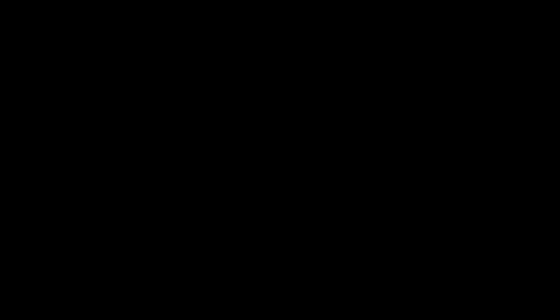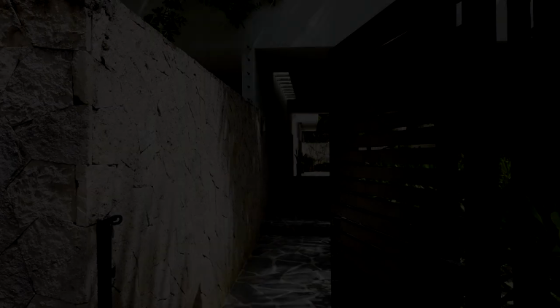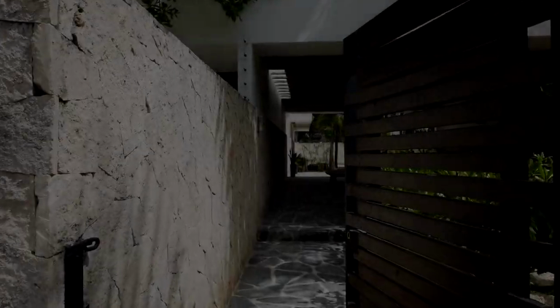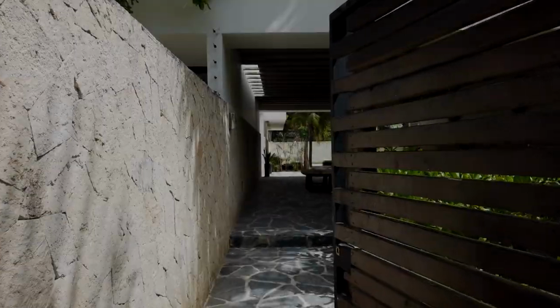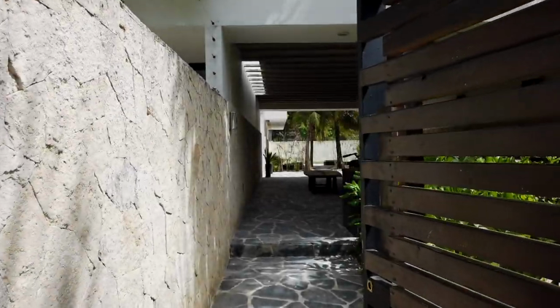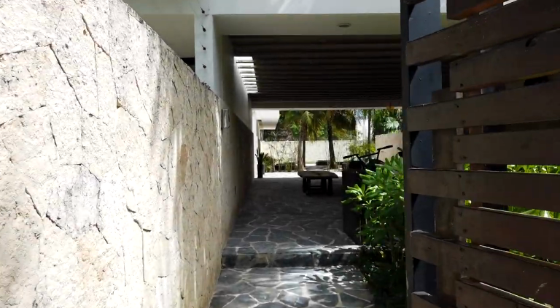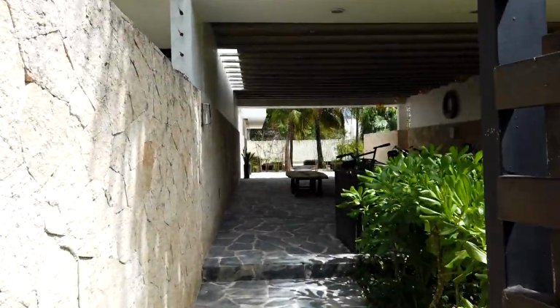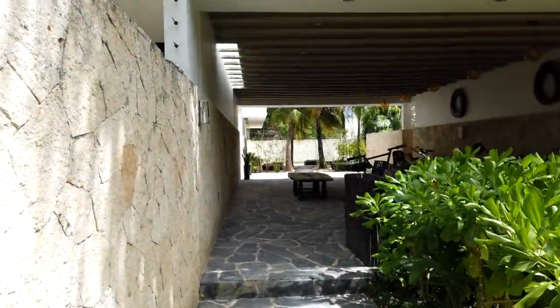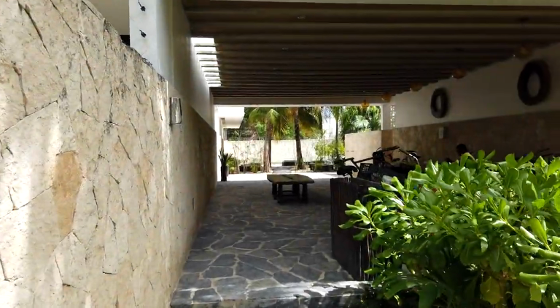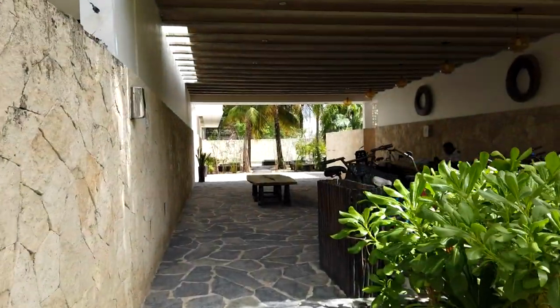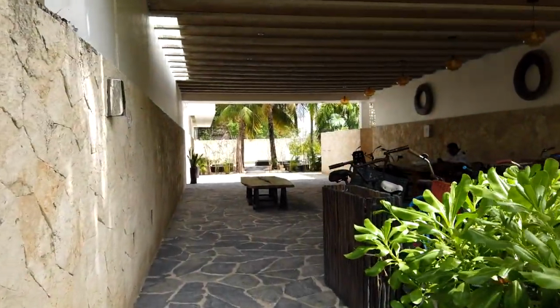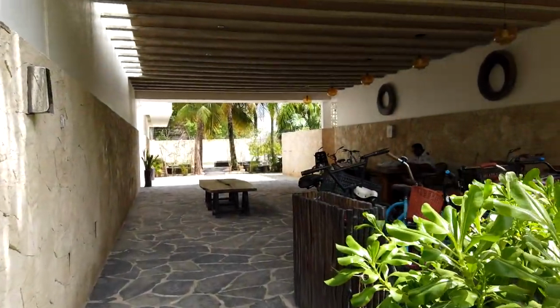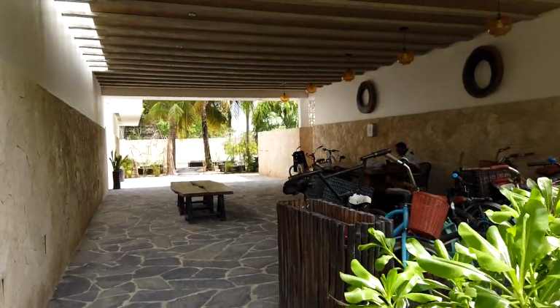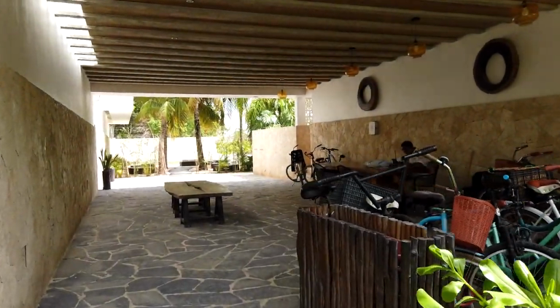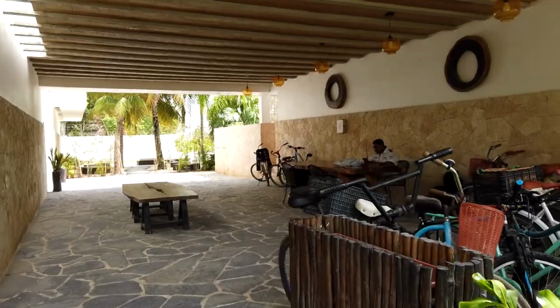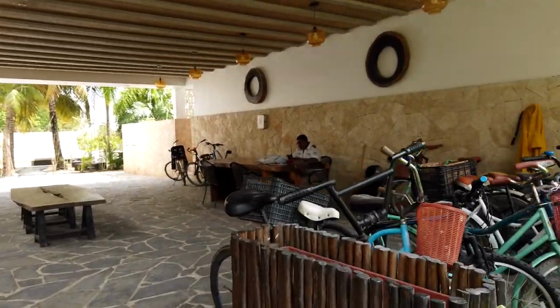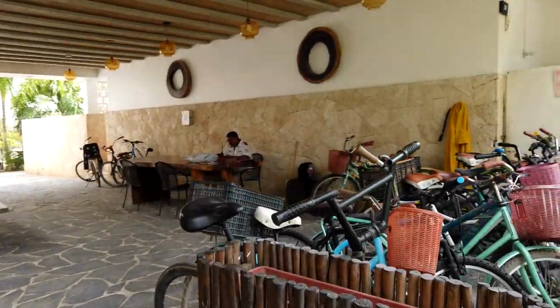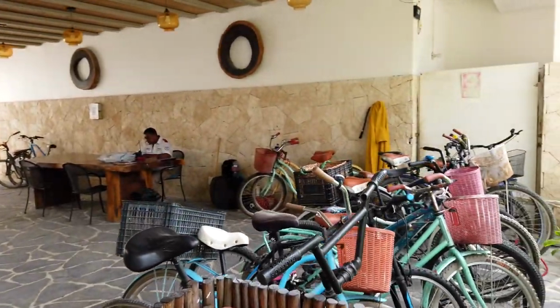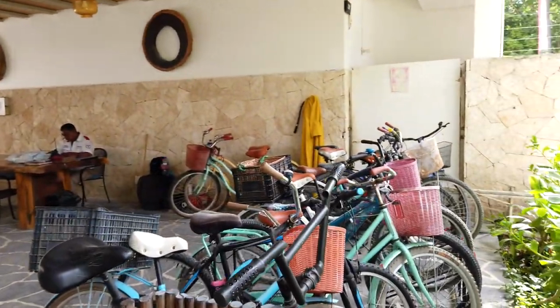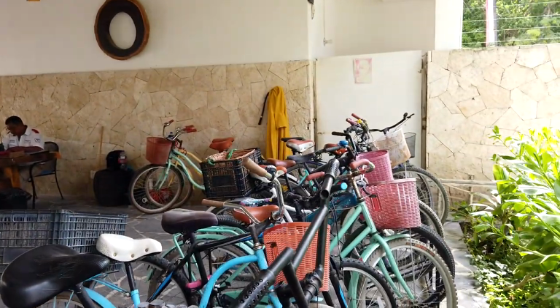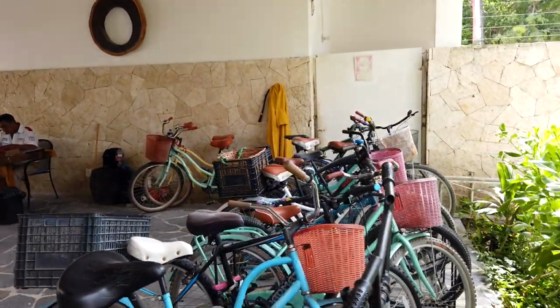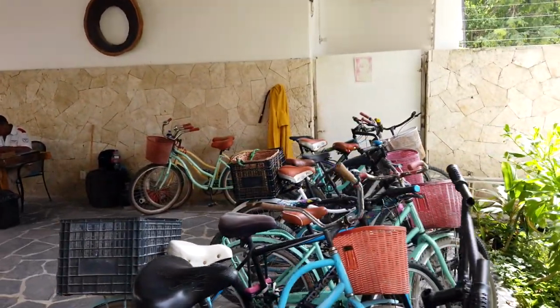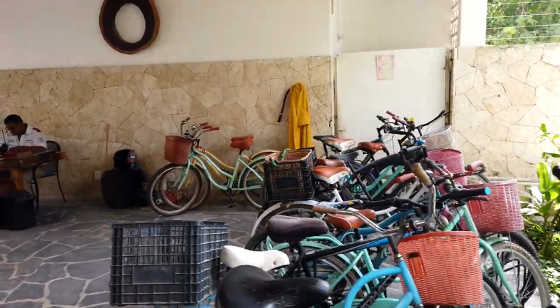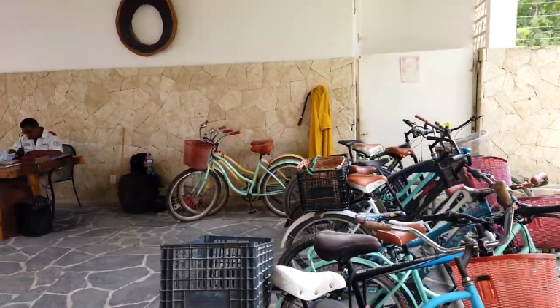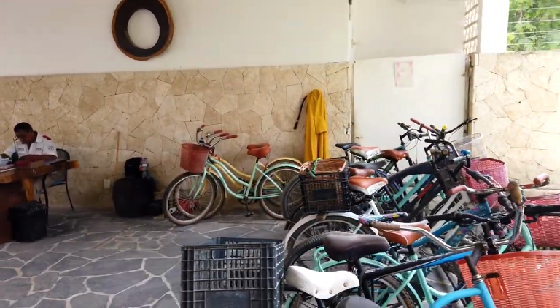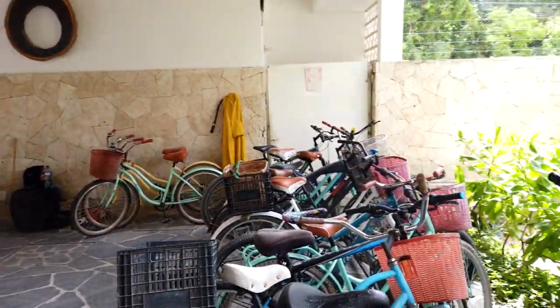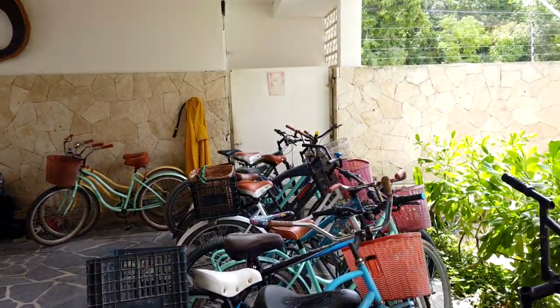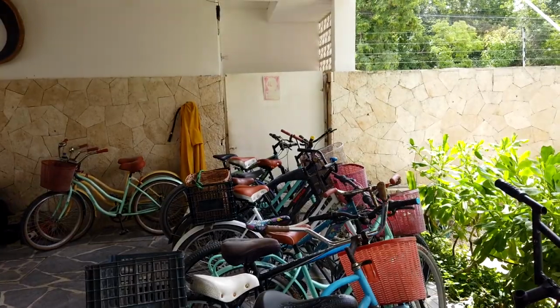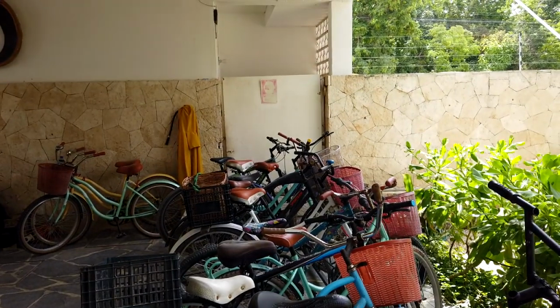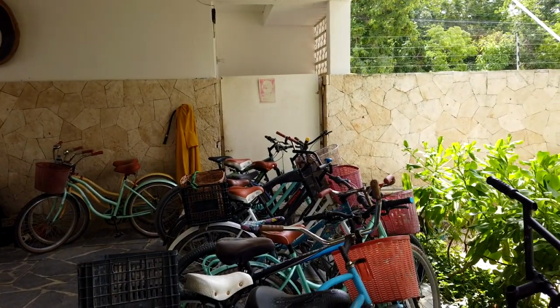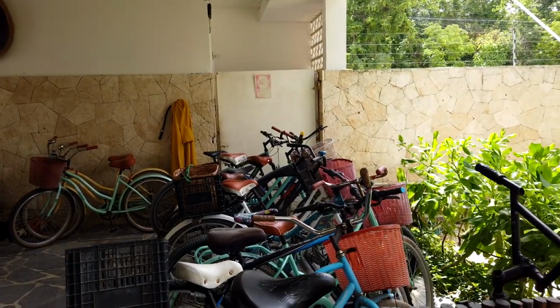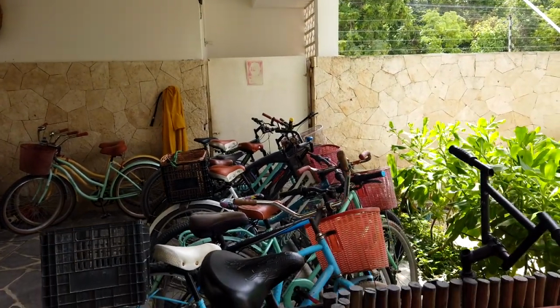So I am entering right now in the development. And the first thing that you will note is that there is a very convenient bike rack right here. As you may know, the bicycle is actually the preferred way of motion here in Tulum.